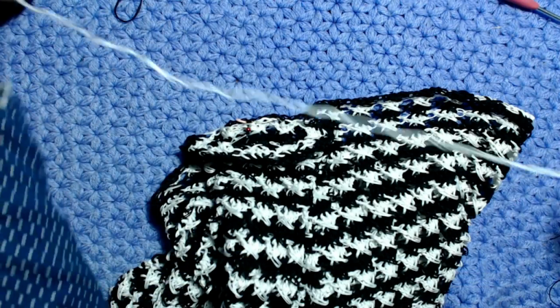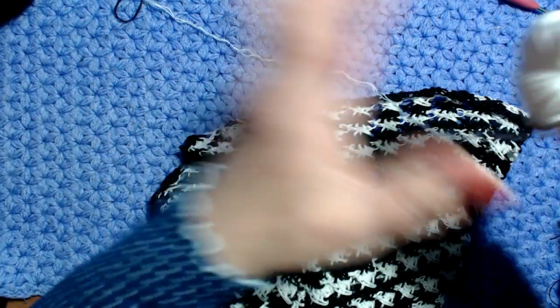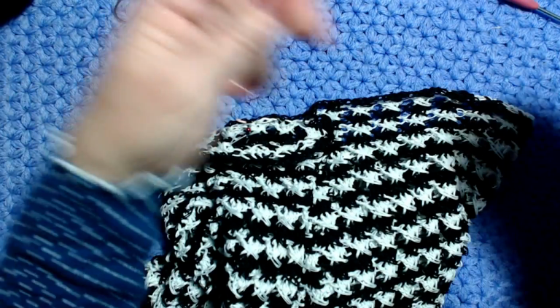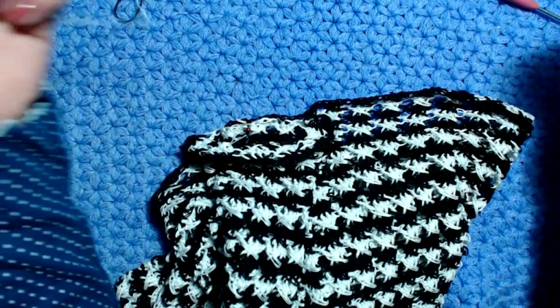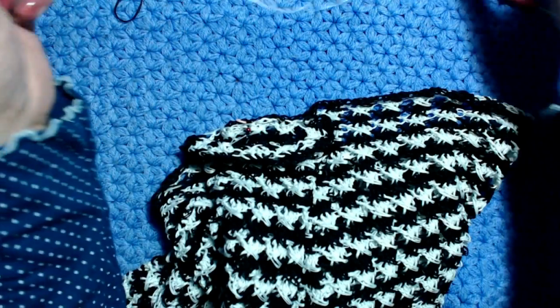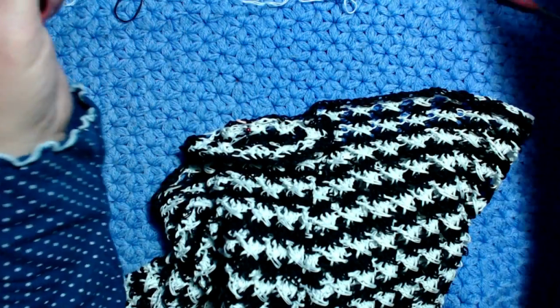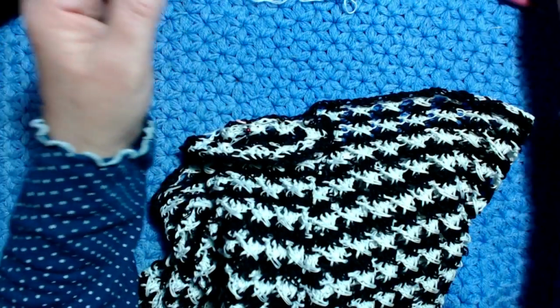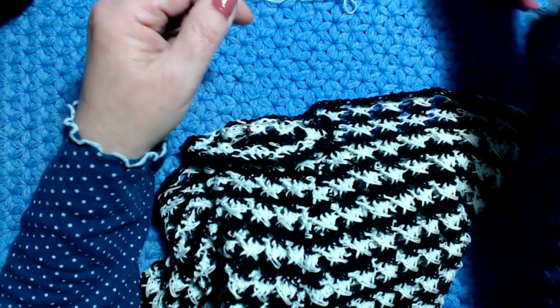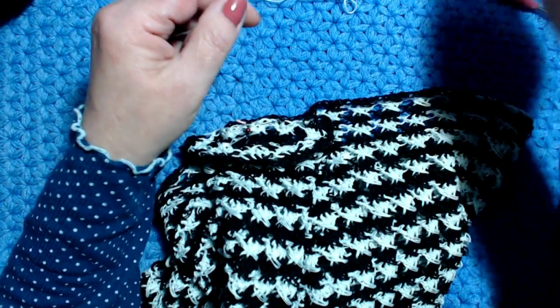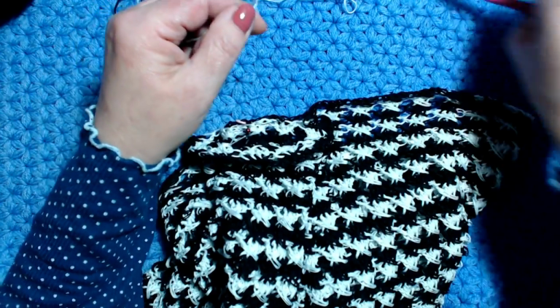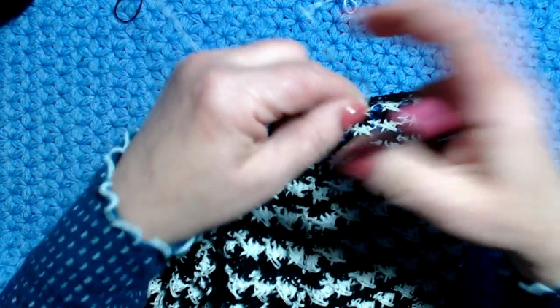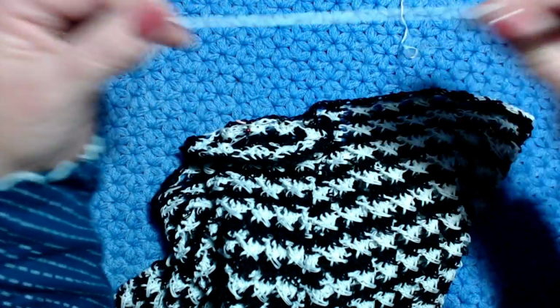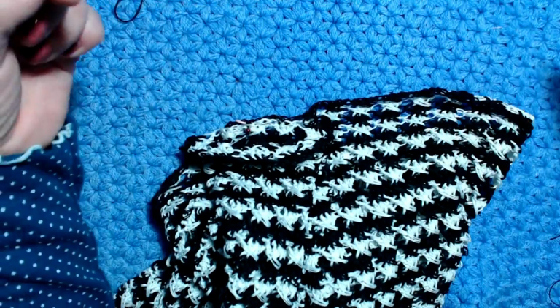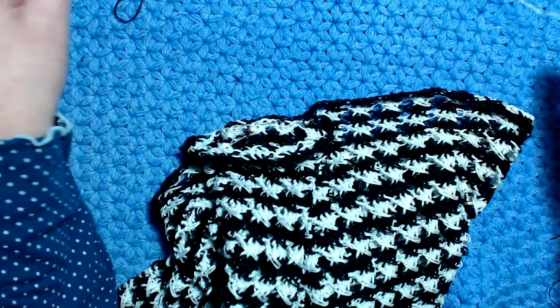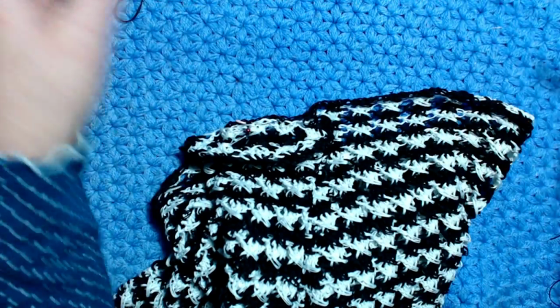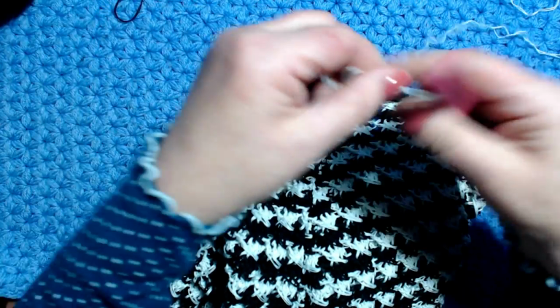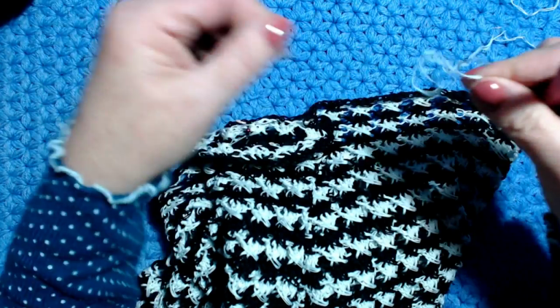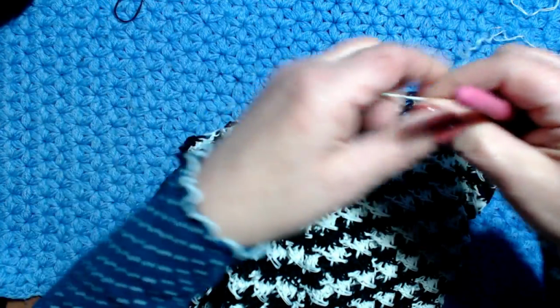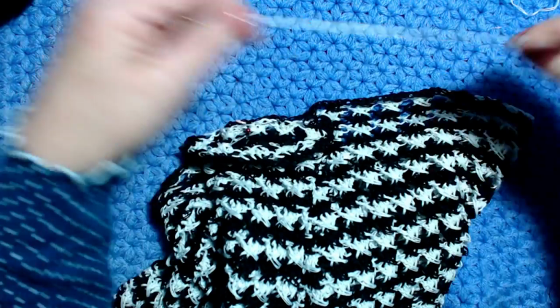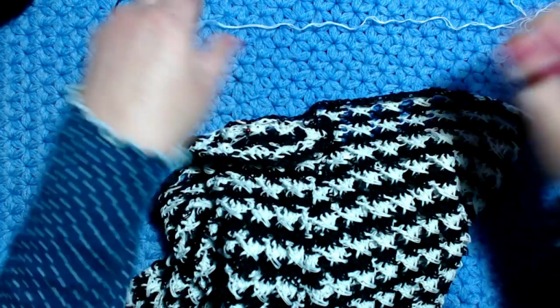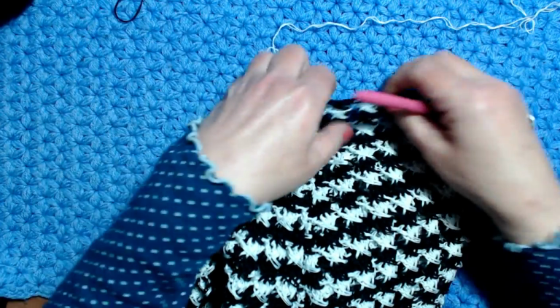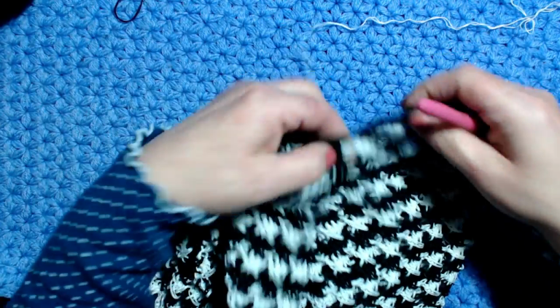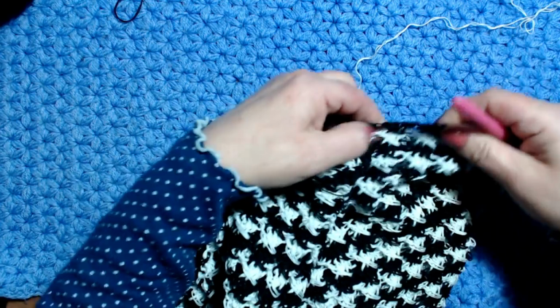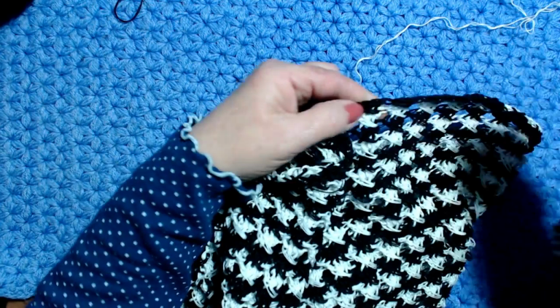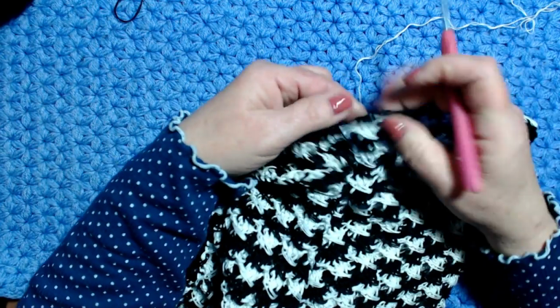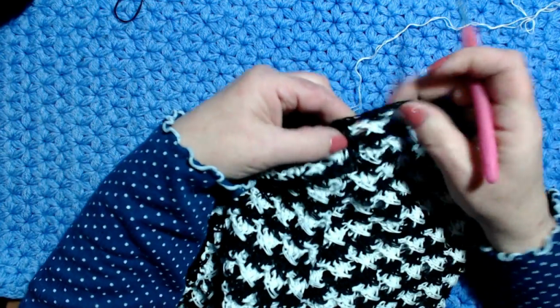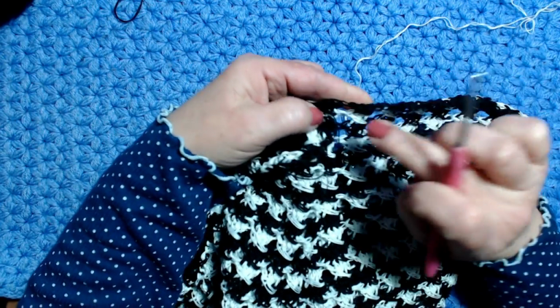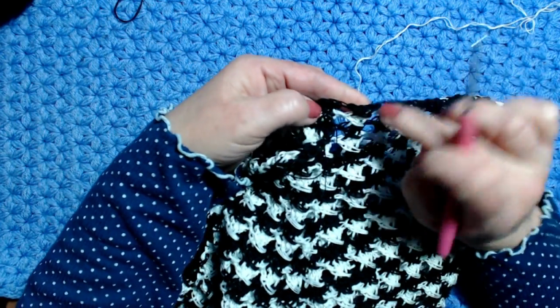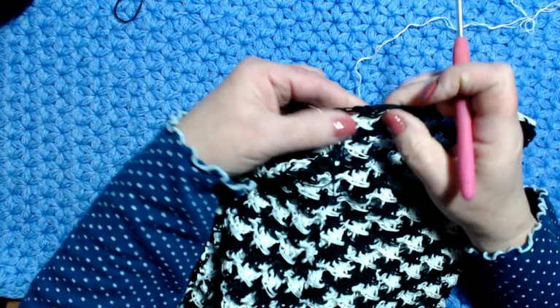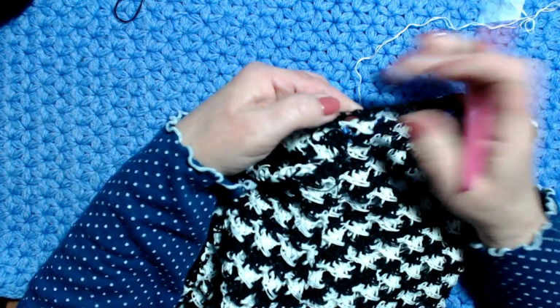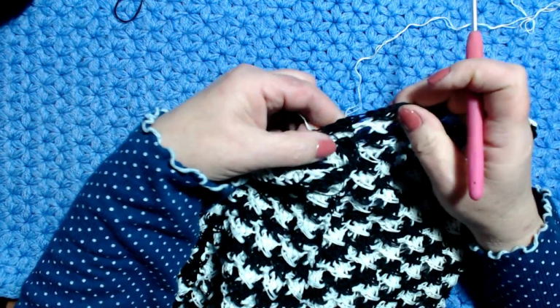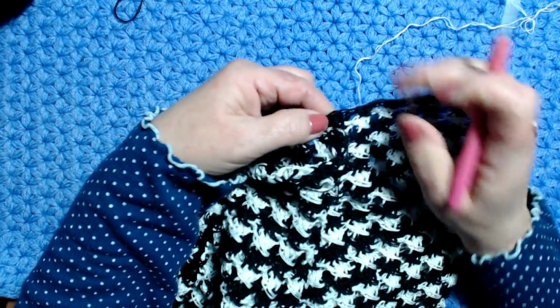Continuo a lavorare per attaccare la manica, ancora con l'uncinetto del 3 e mezzo. Inizio proprio dal primo punto di attacco alla manica.